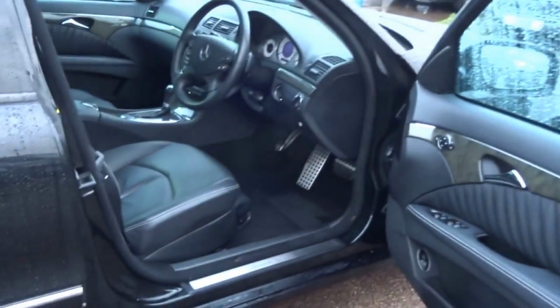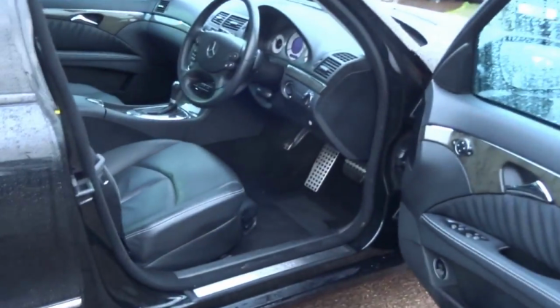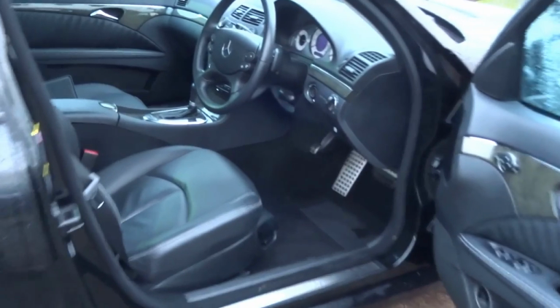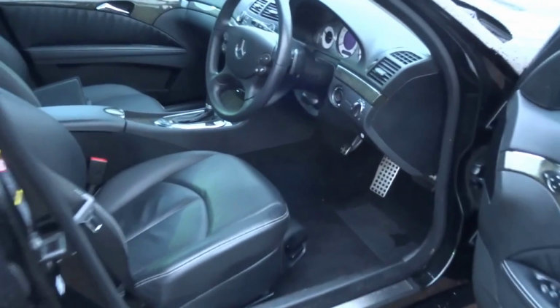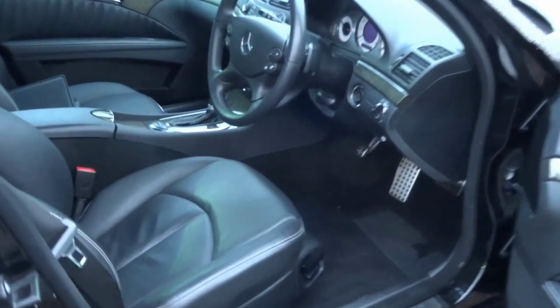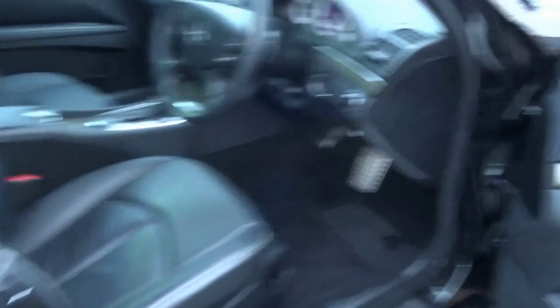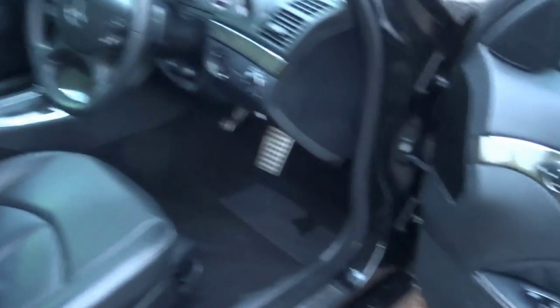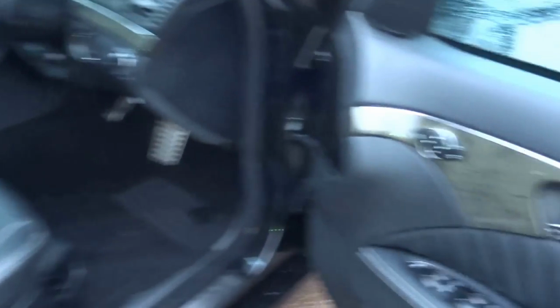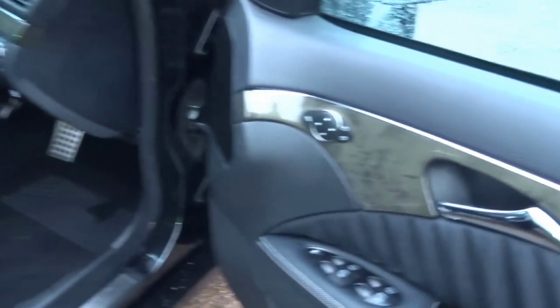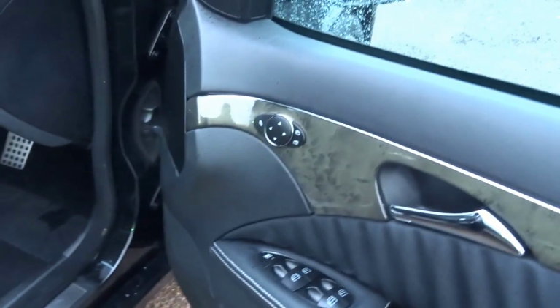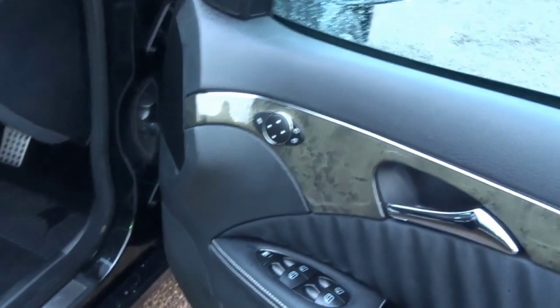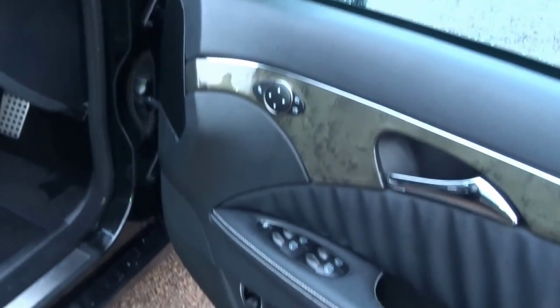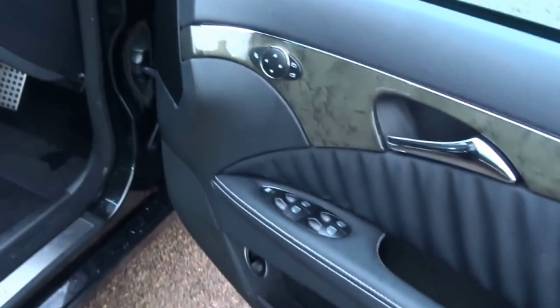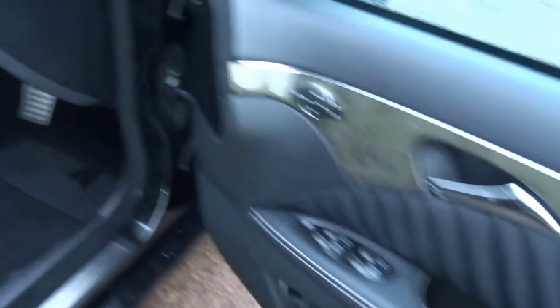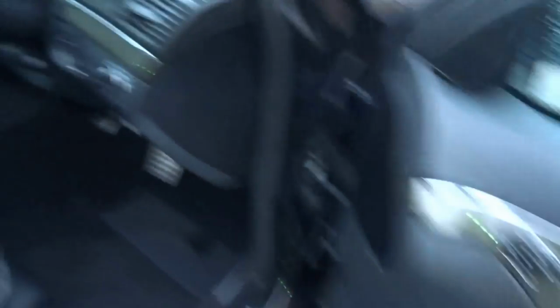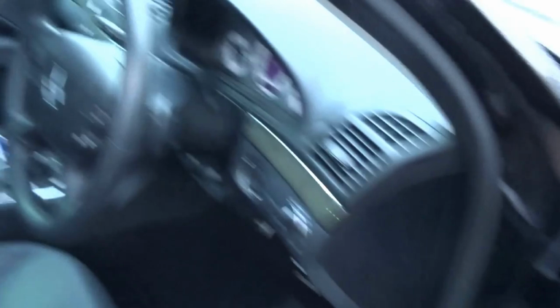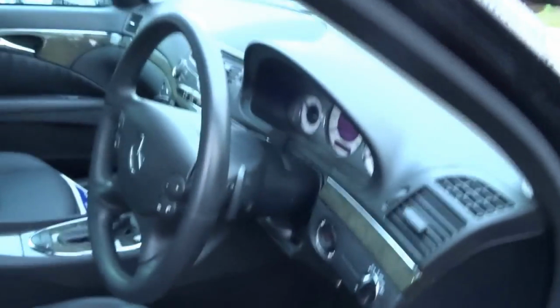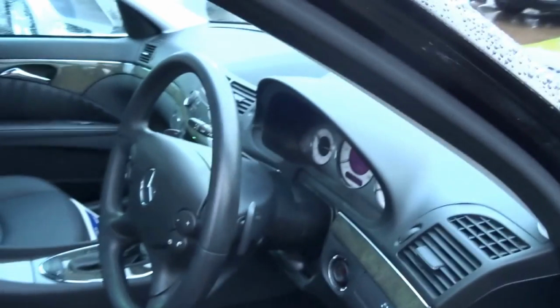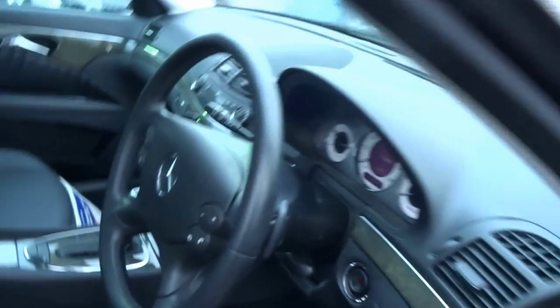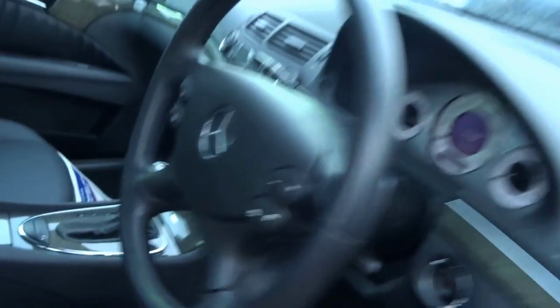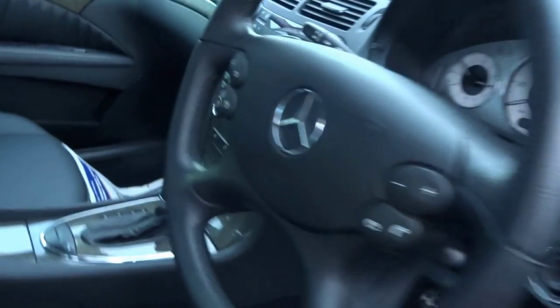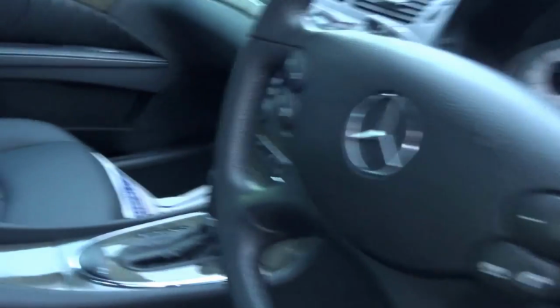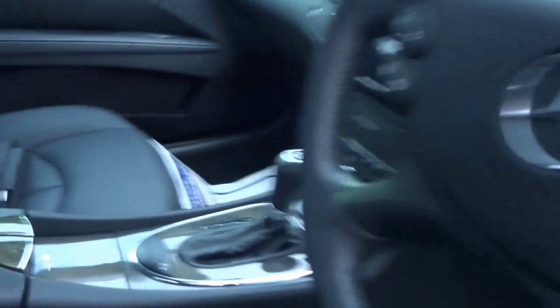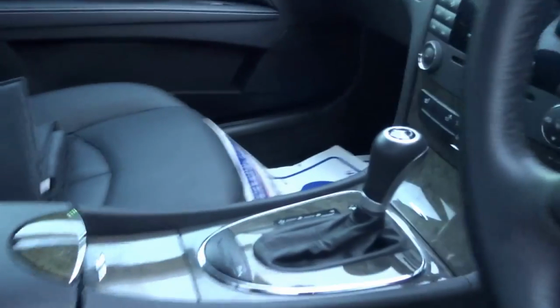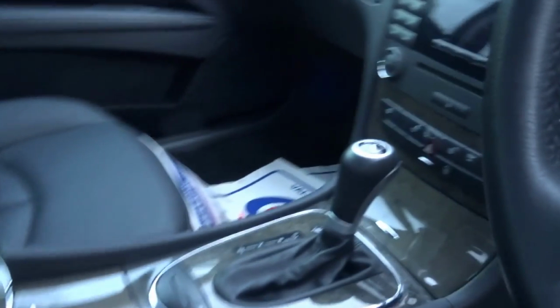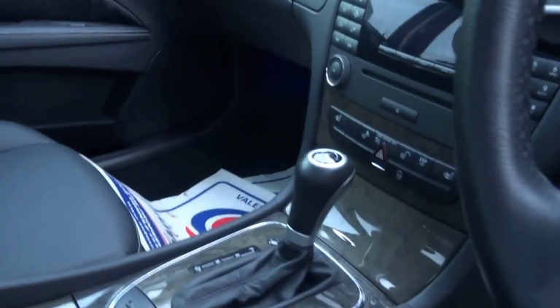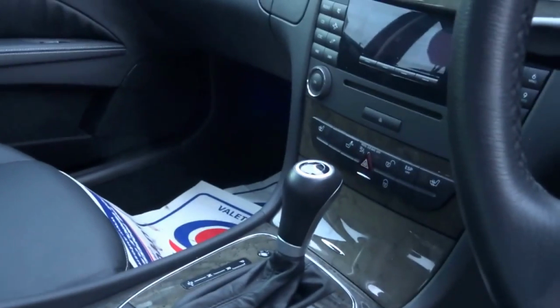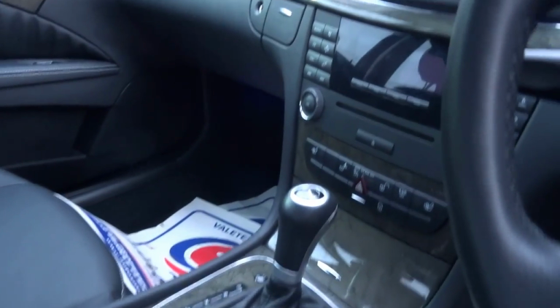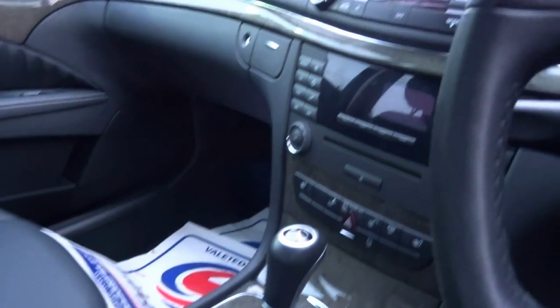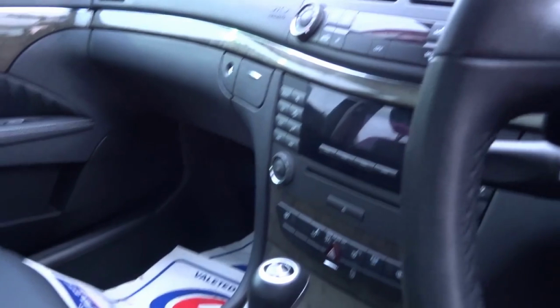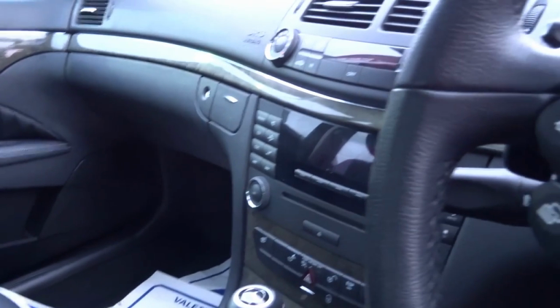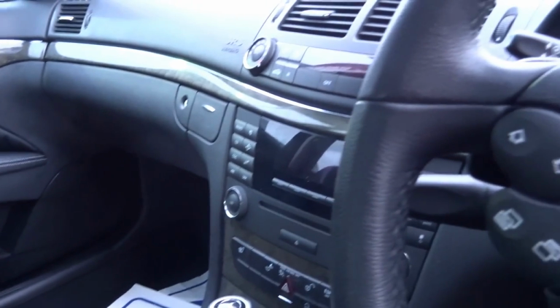It's got electronically adjustable seats, electric folding mirrors, automatic boot release, electric windows all round, cruise control, heated seats, and dual zone climate control.